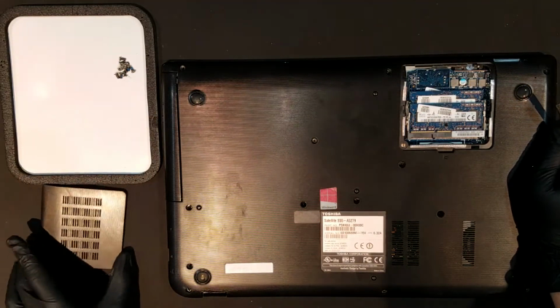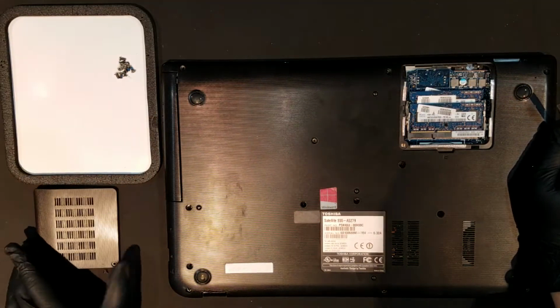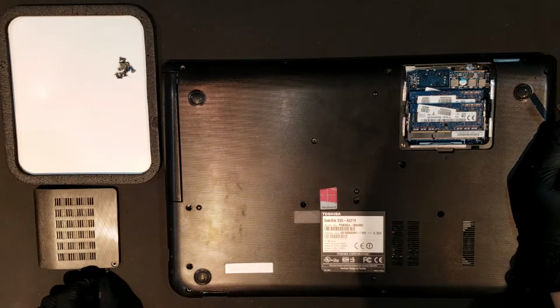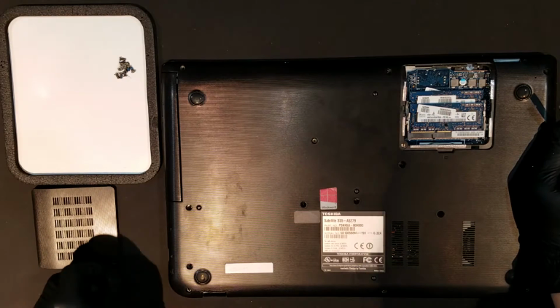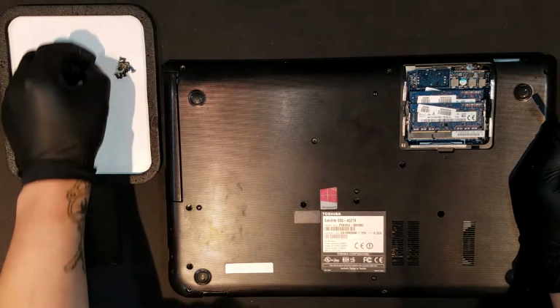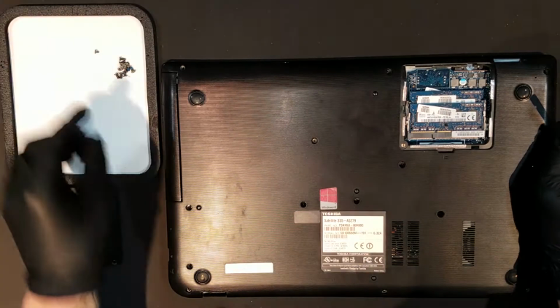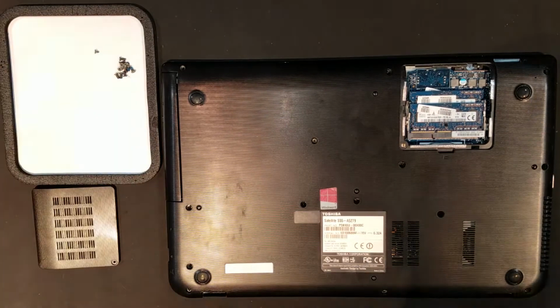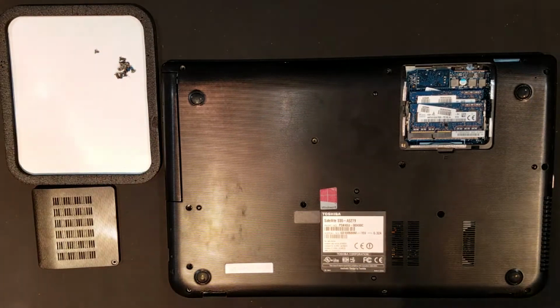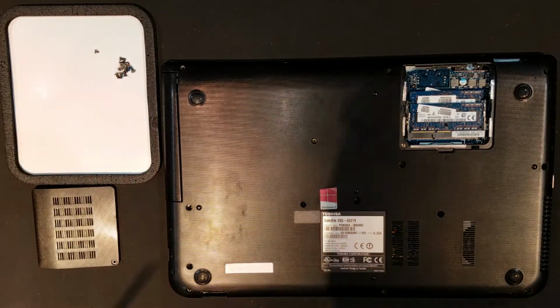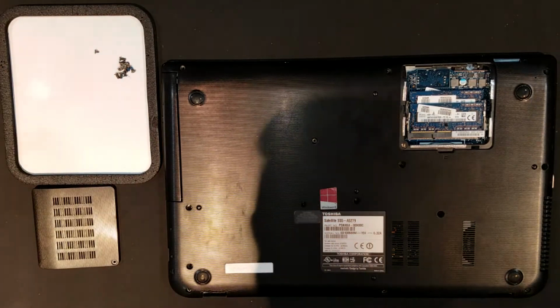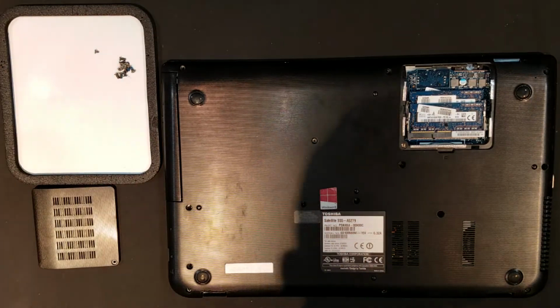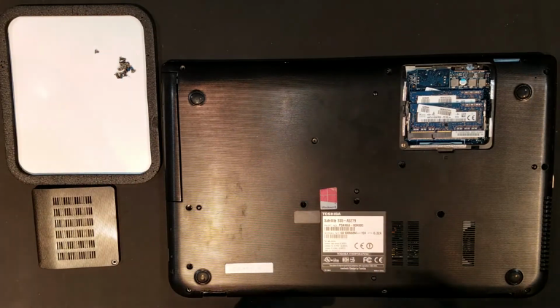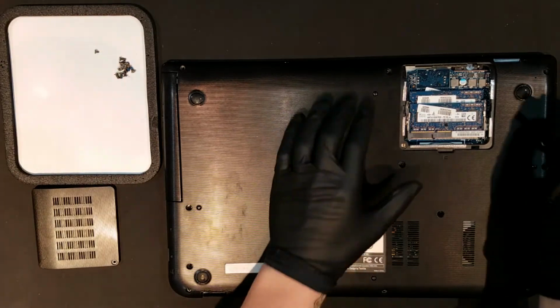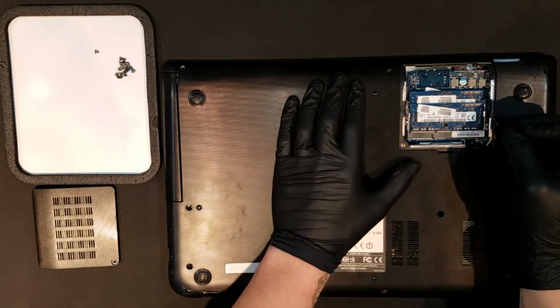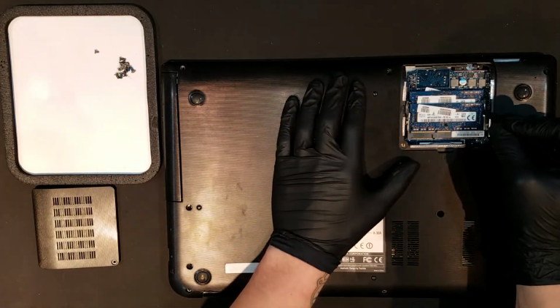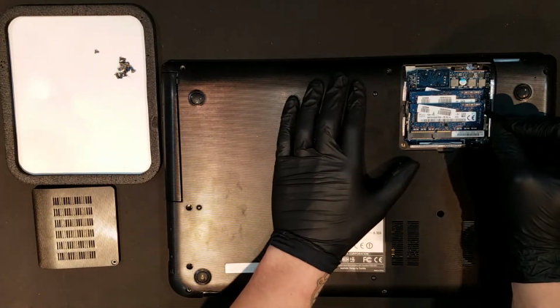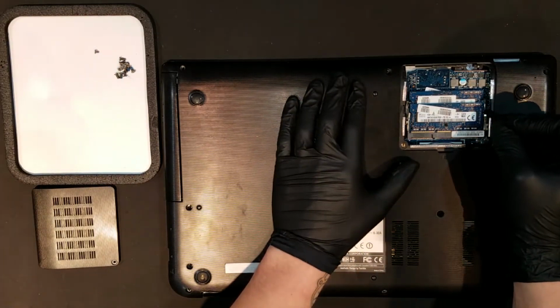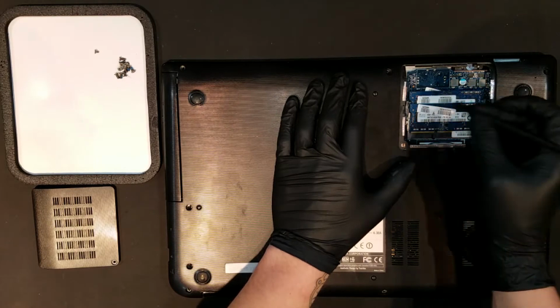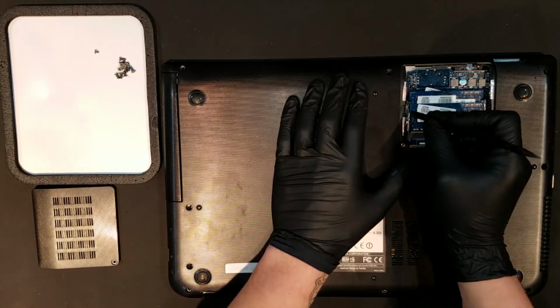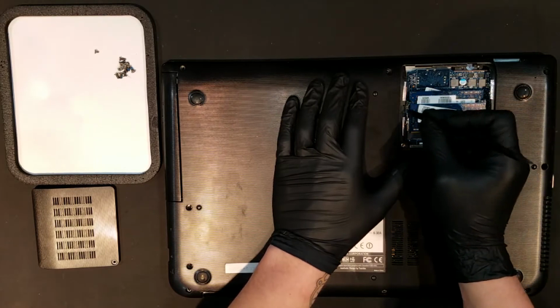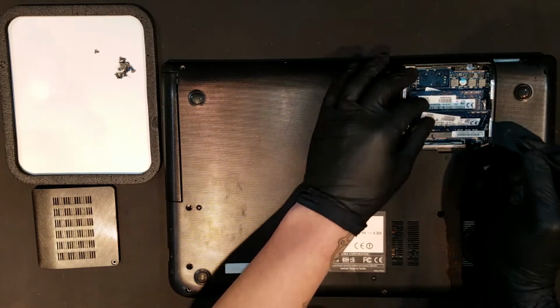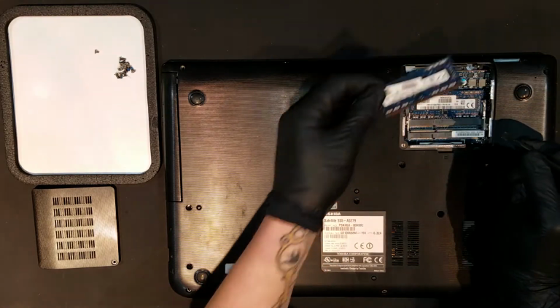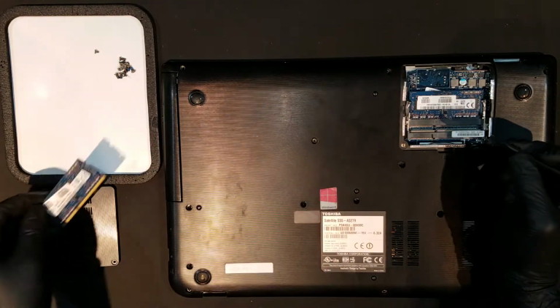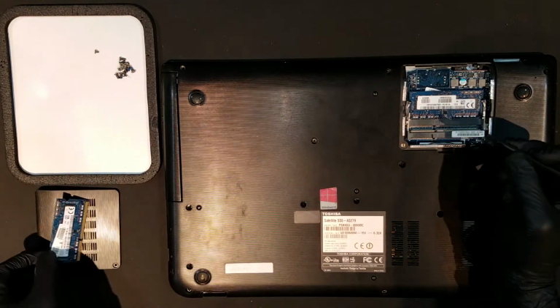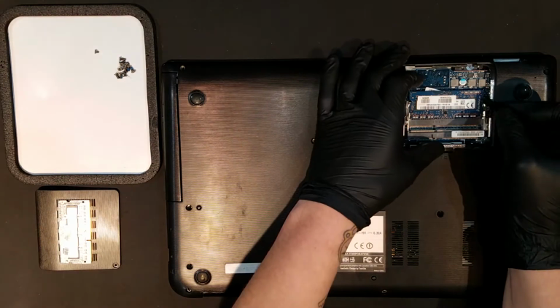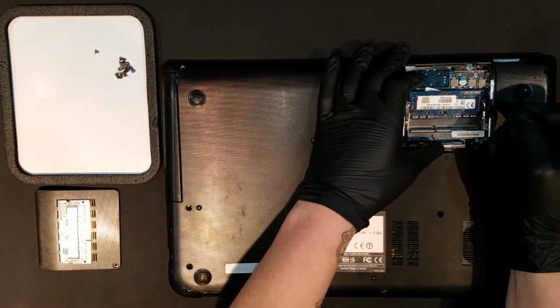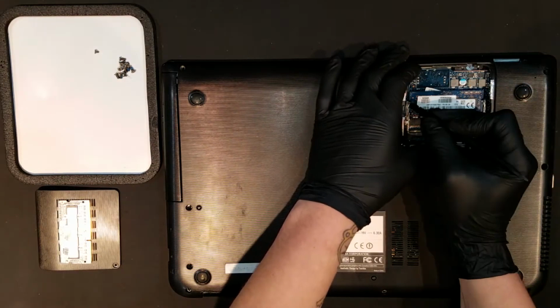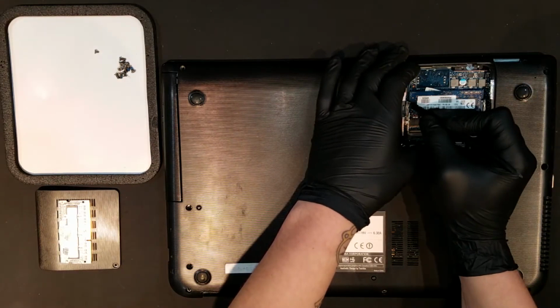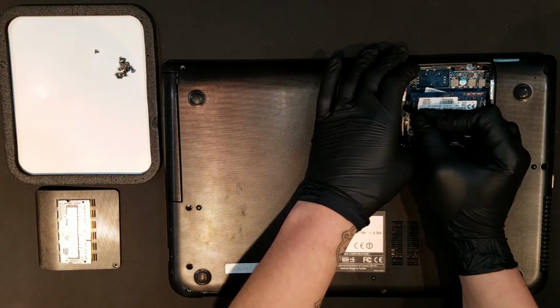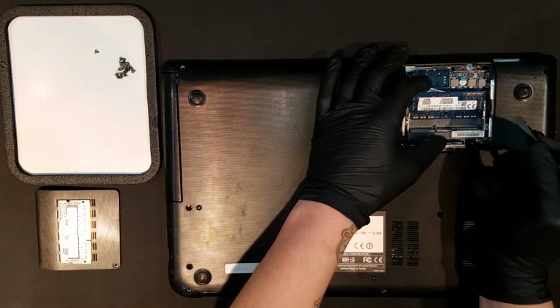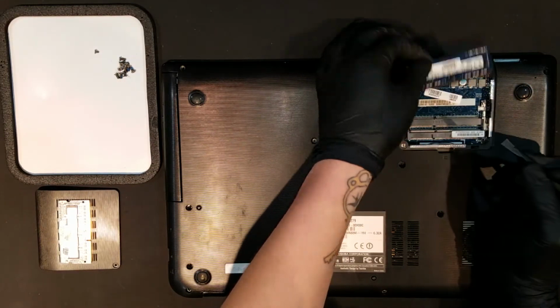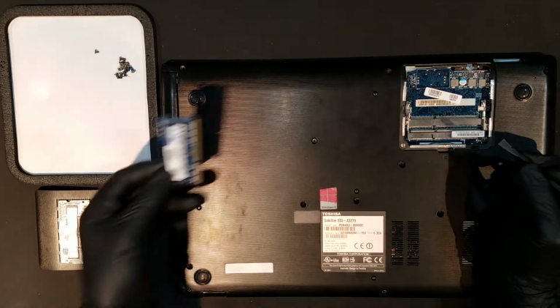Before attempting to remove the housing, you'll want to remove the RAM as a safety precaution, which is held on with metal tabs on either side of each stick. Pushing each tab away from the RAM should unseat the stick, and you should be able to carefully slide it out the rest of the way.